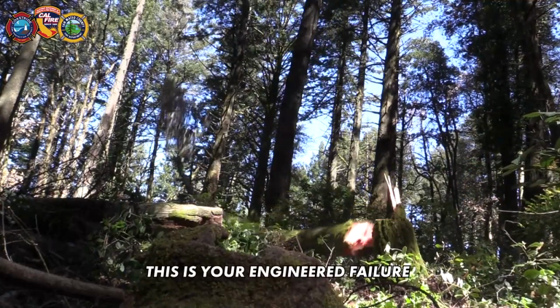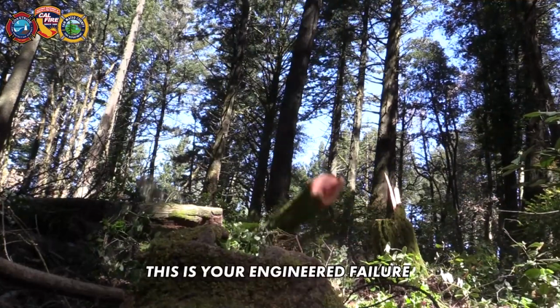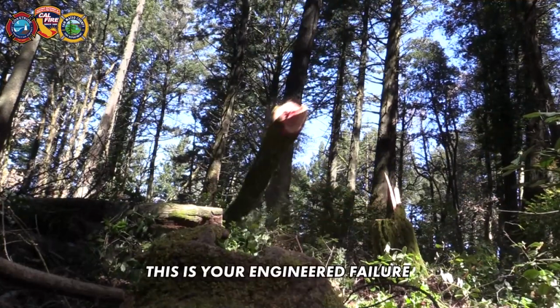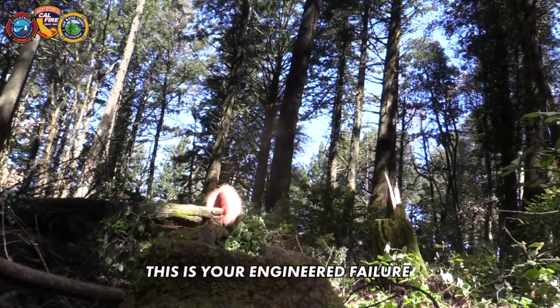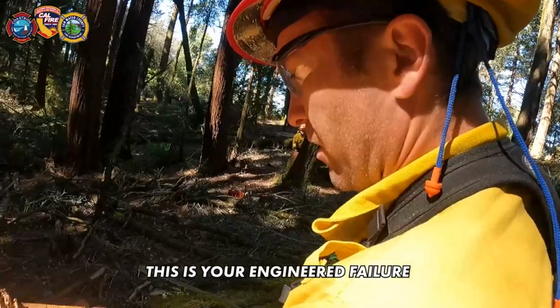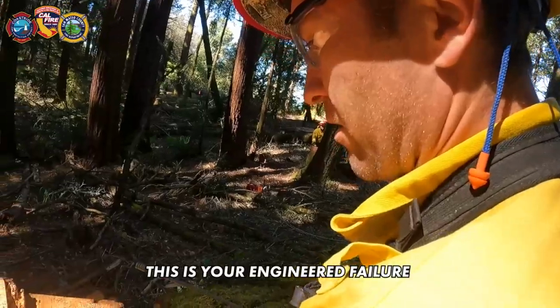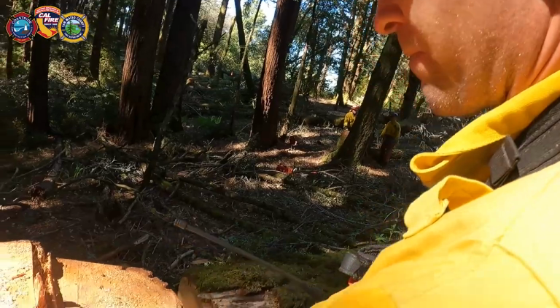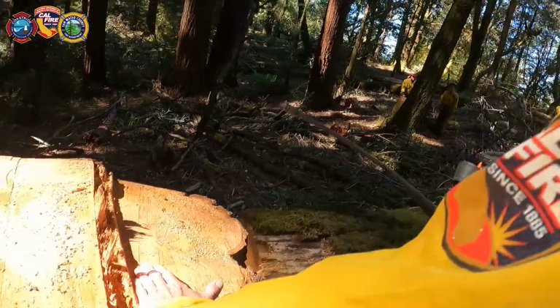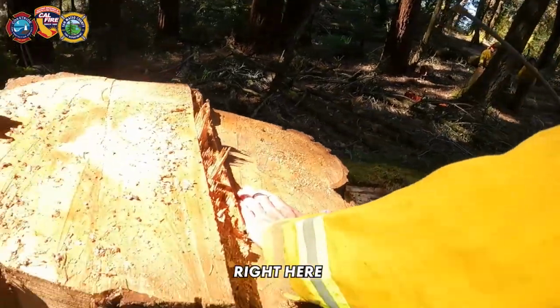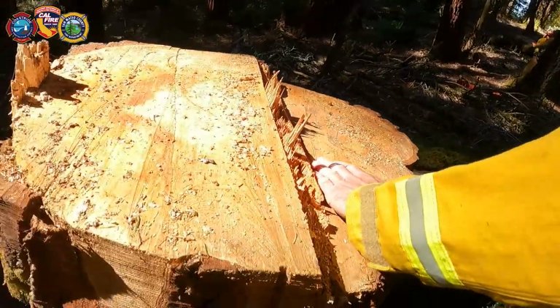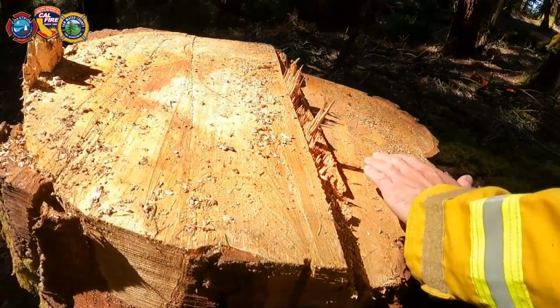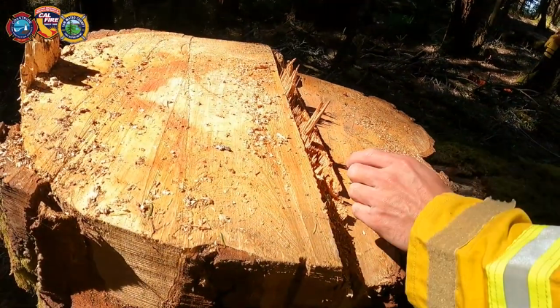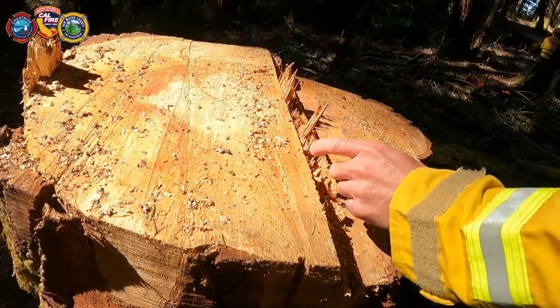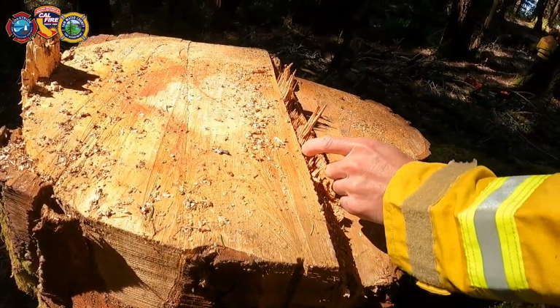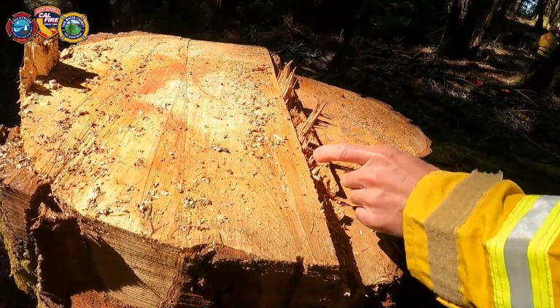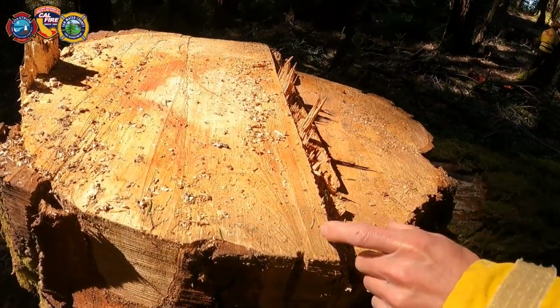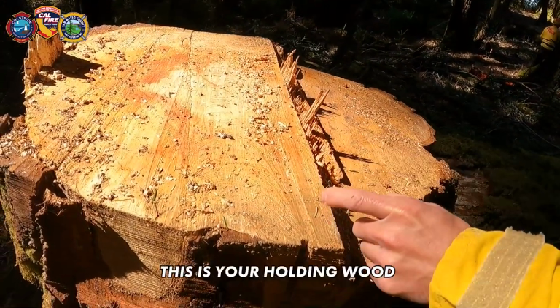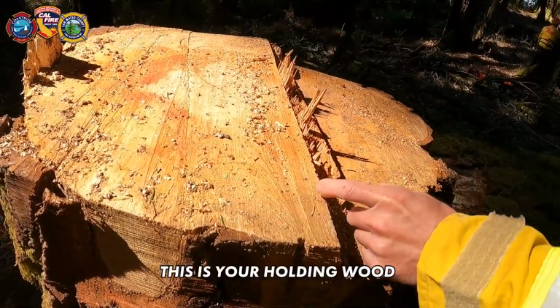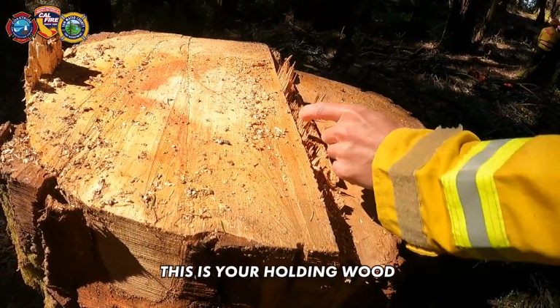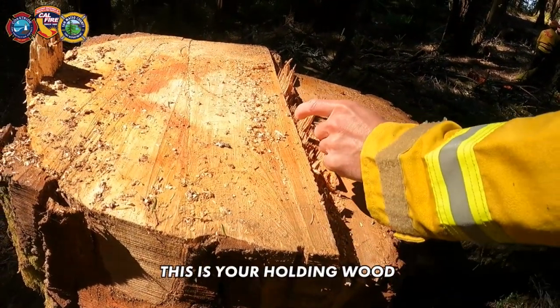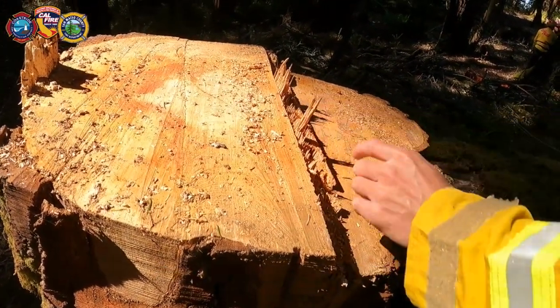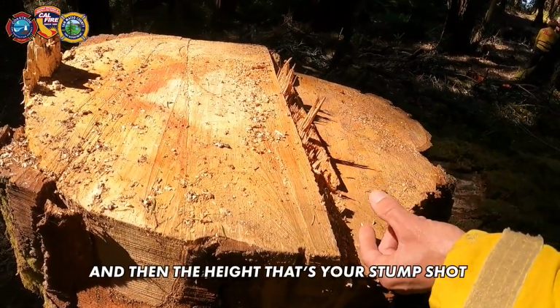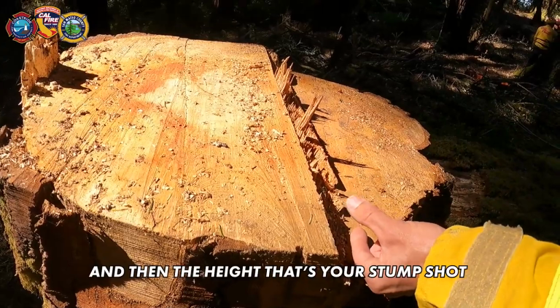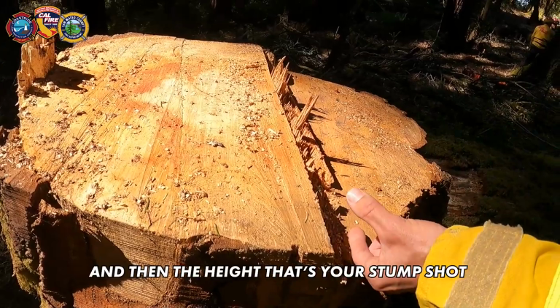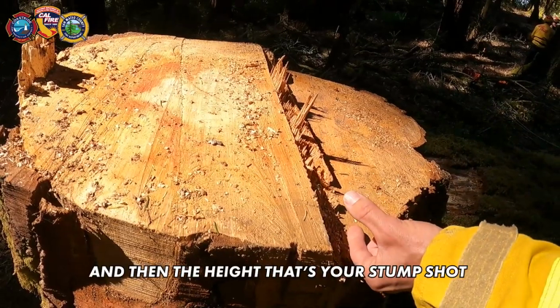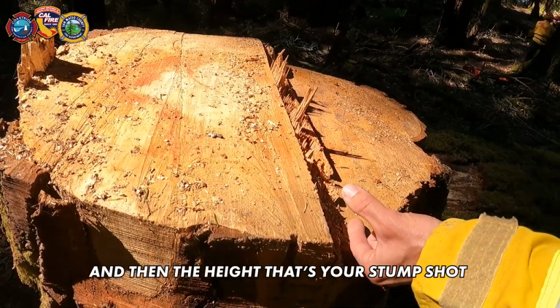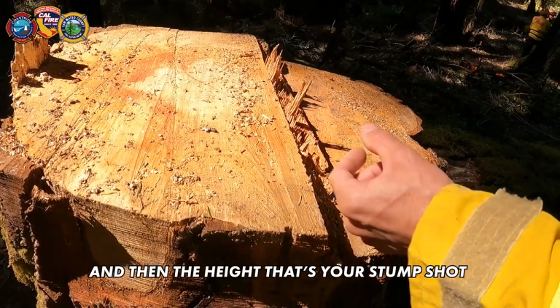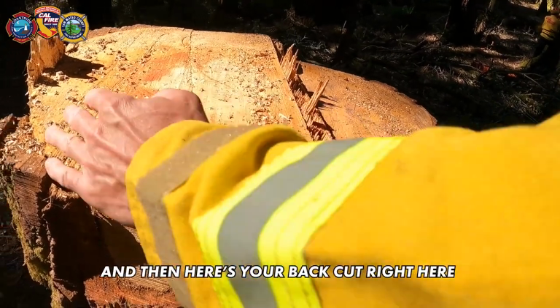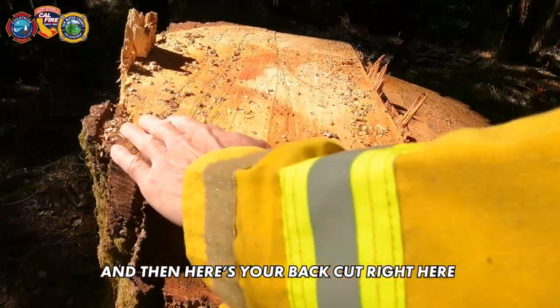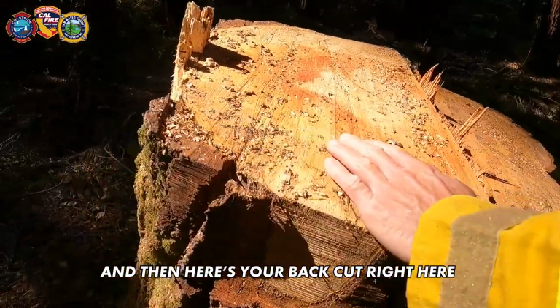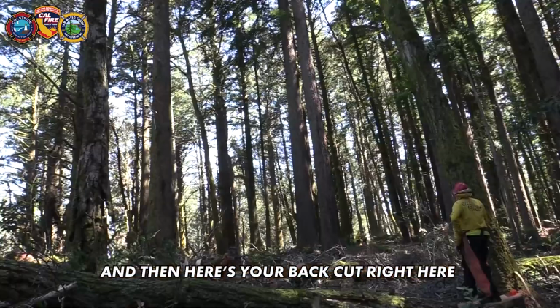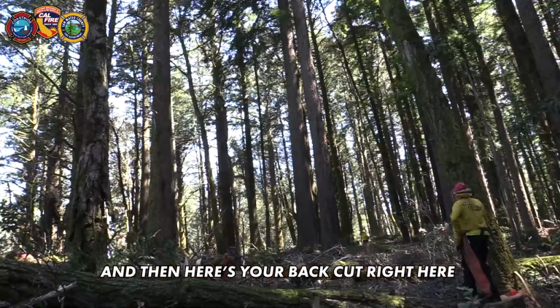This is your engineered failure right here. This is your holding wood, and then the height — that's your stump shot — and then here's your back cut right here.